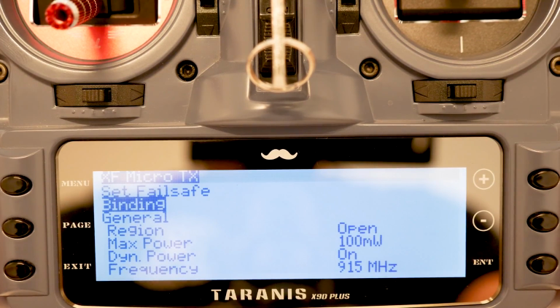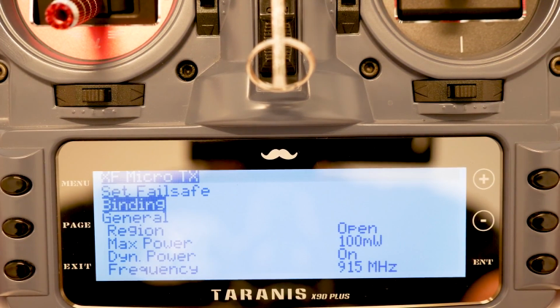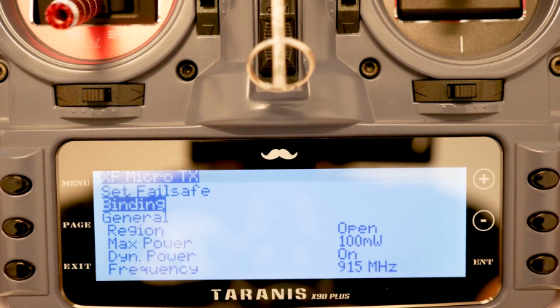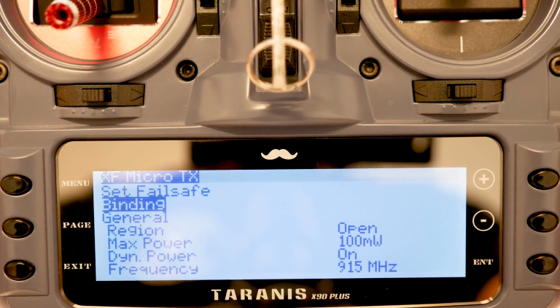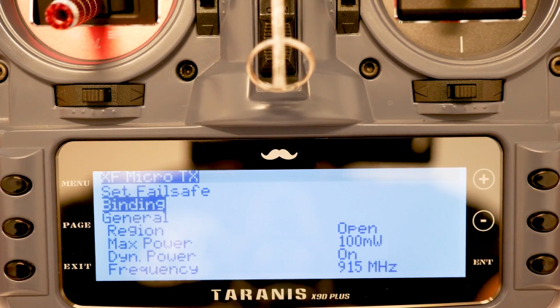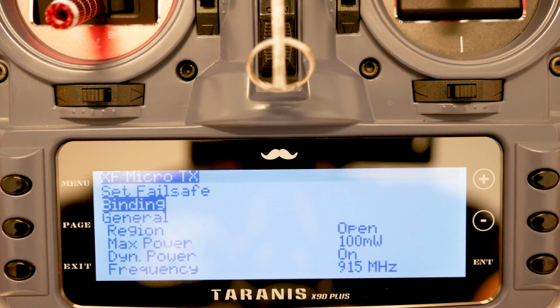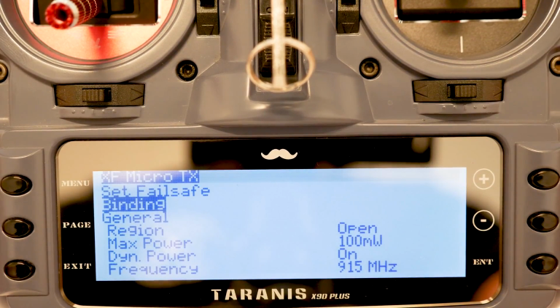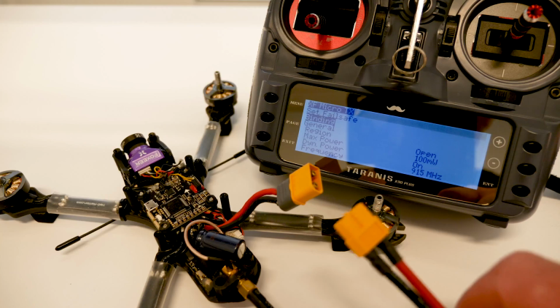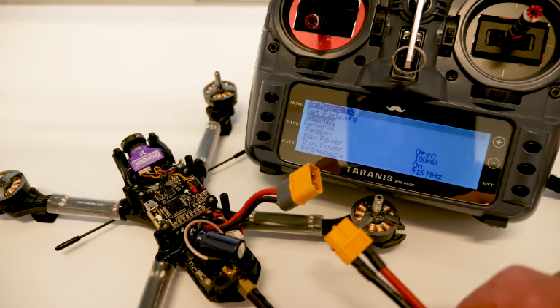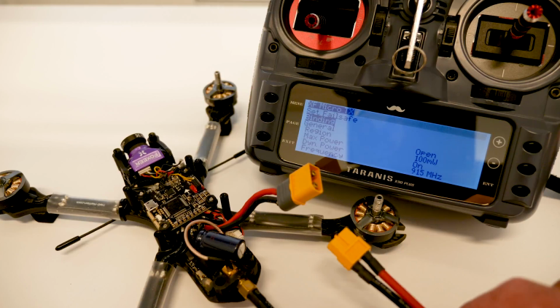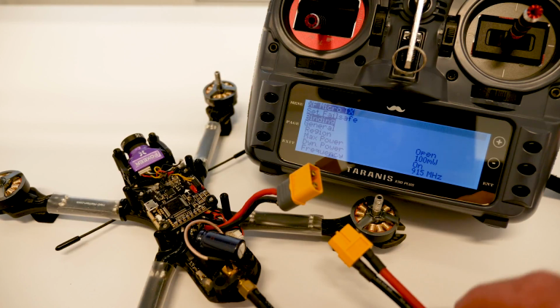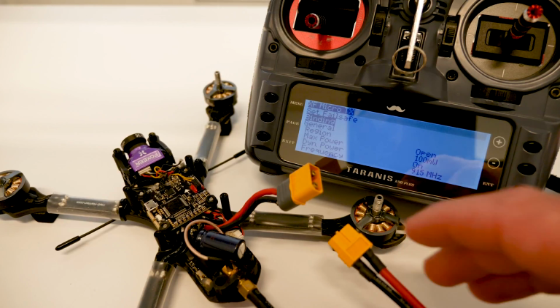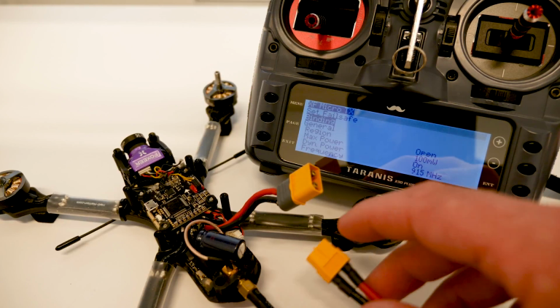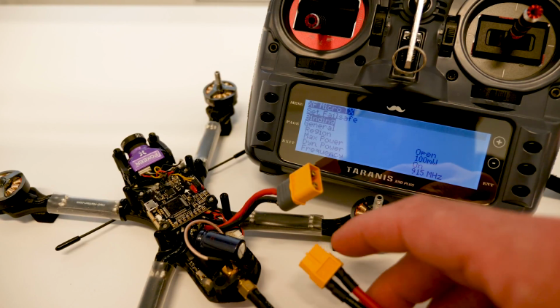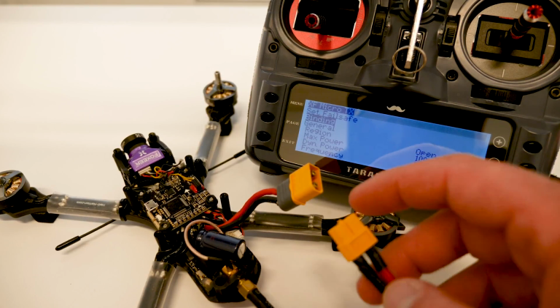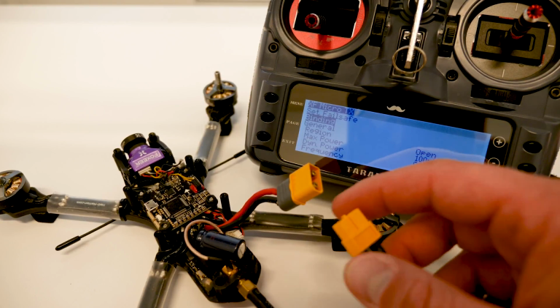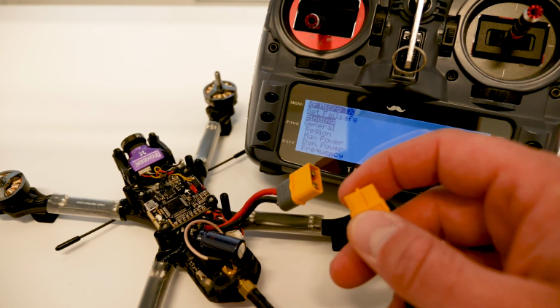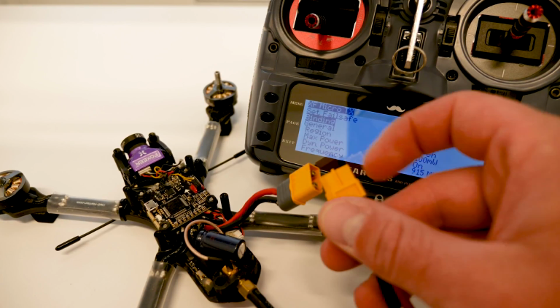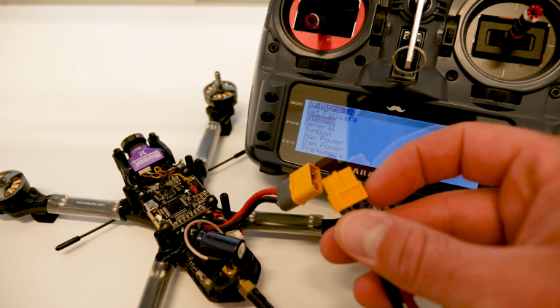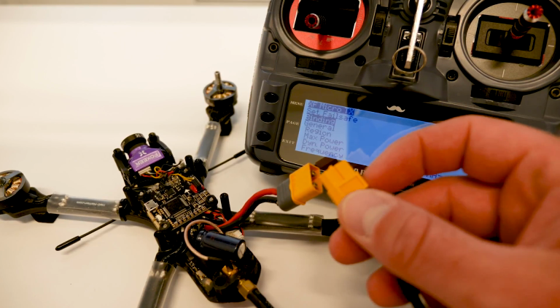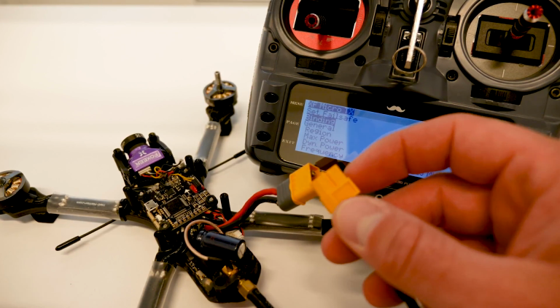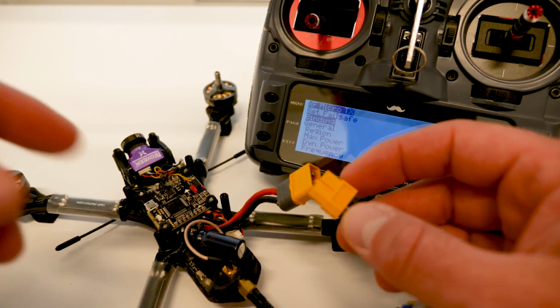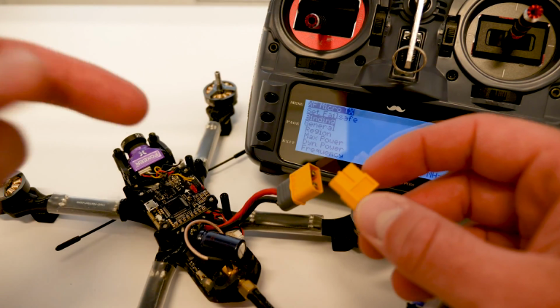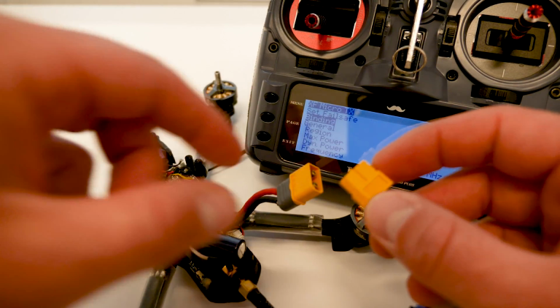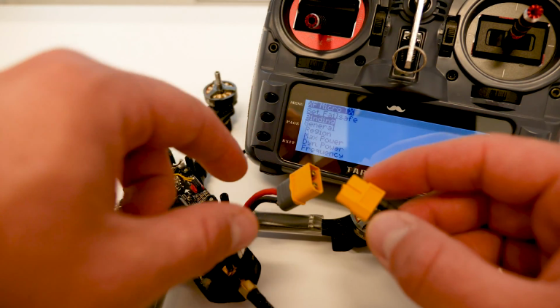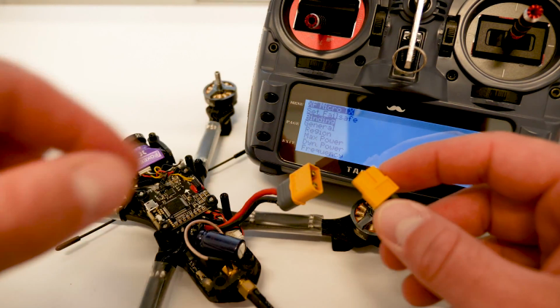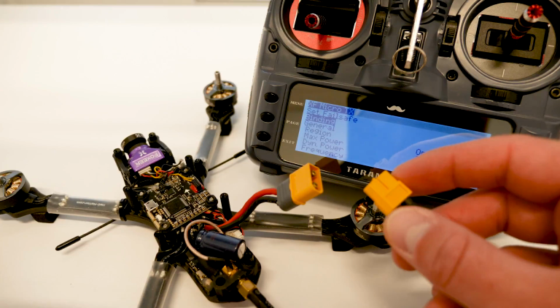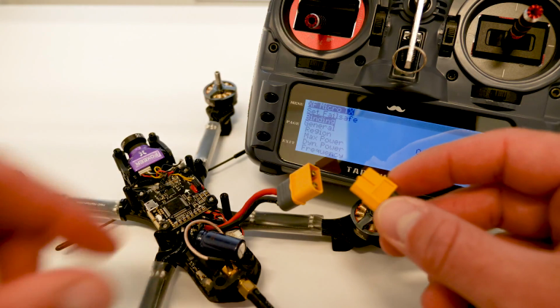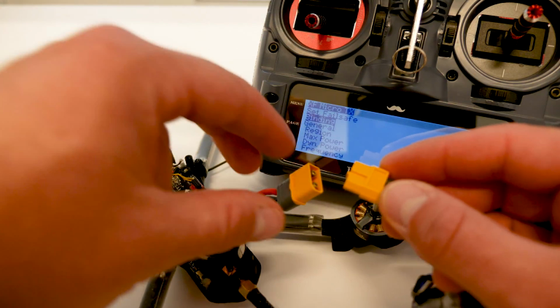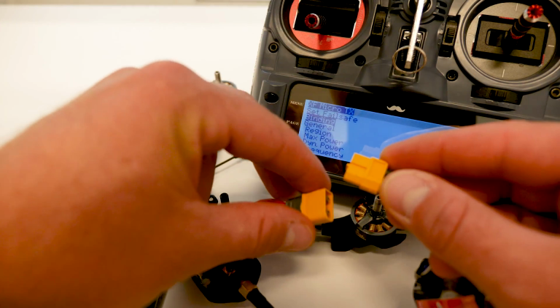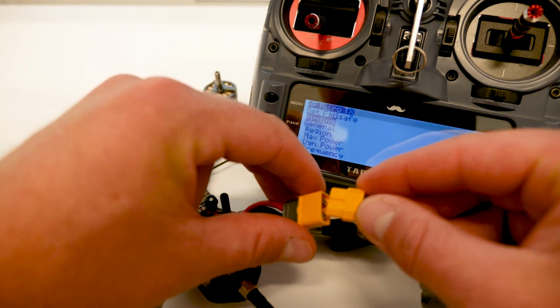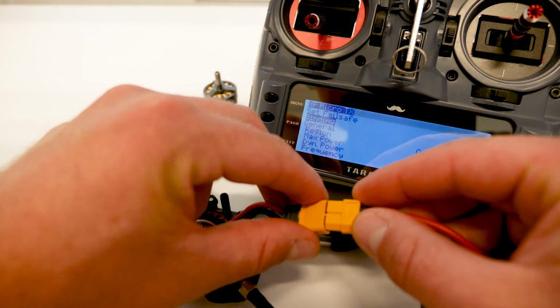All we're going to do now is plug in the battery. Again, make sure your props are always off before you plug in the battery.